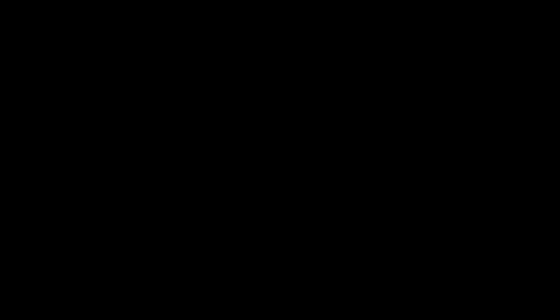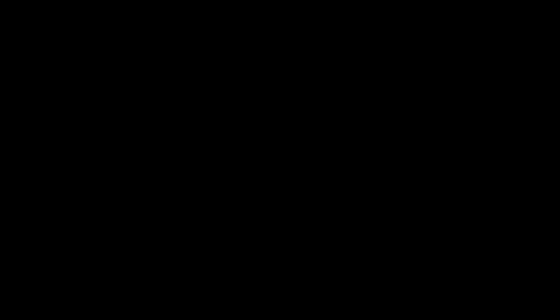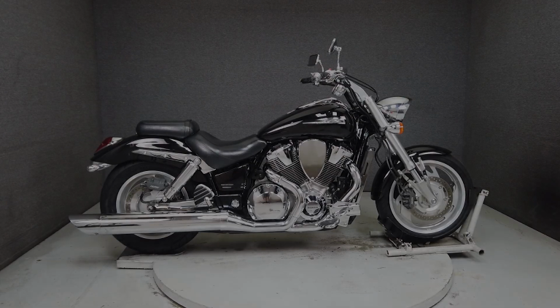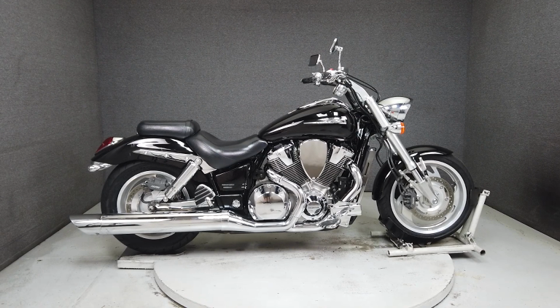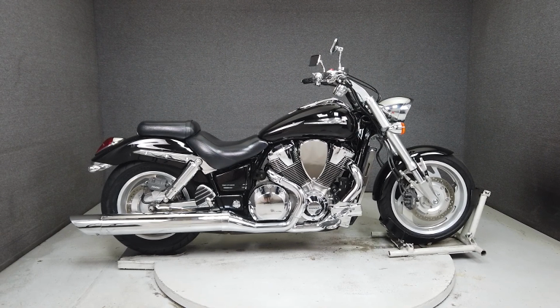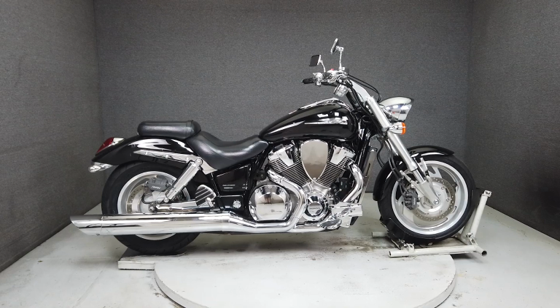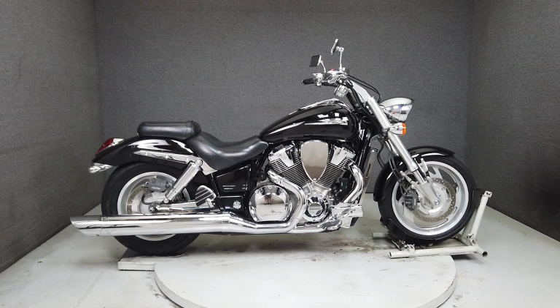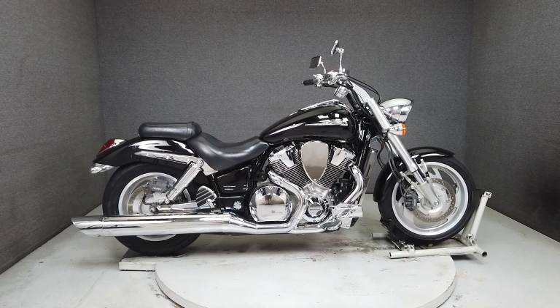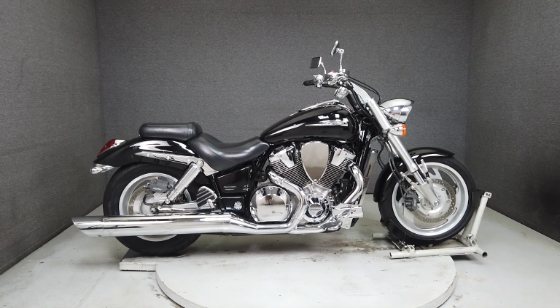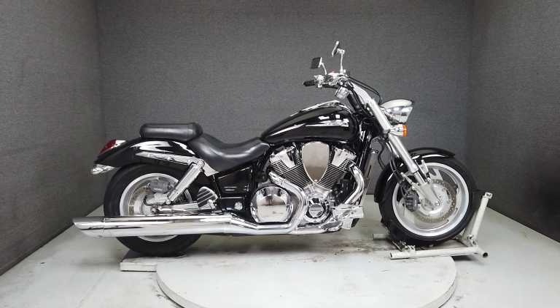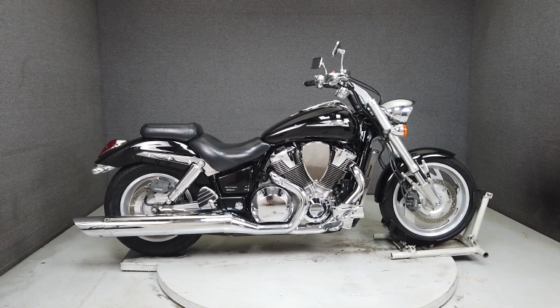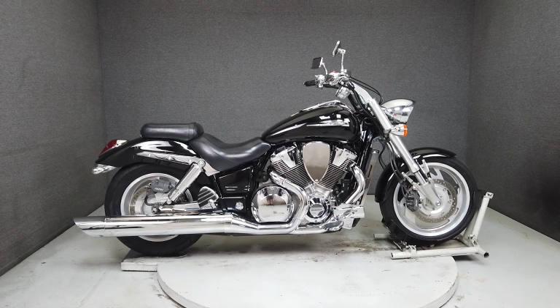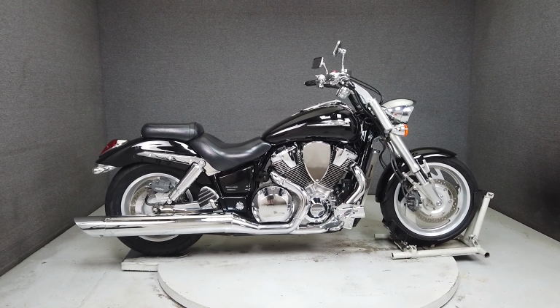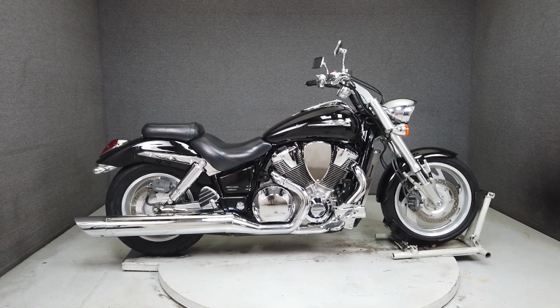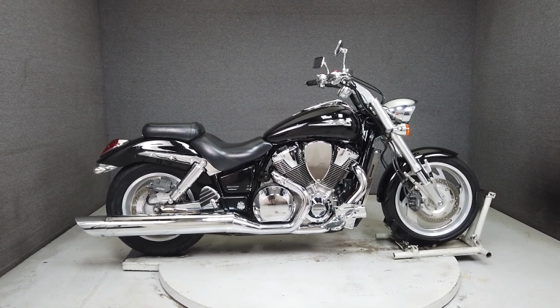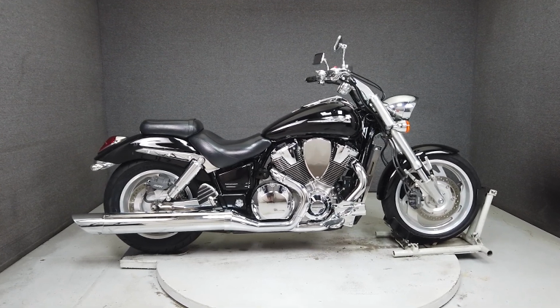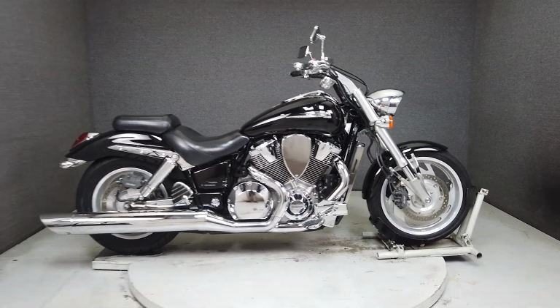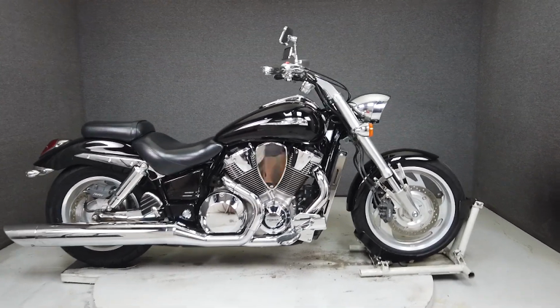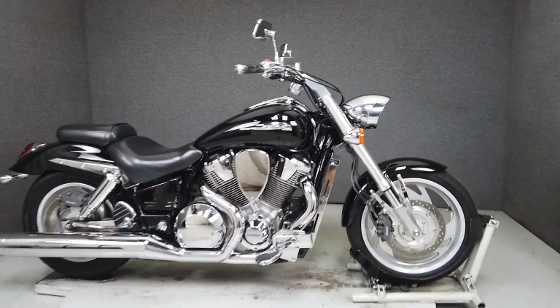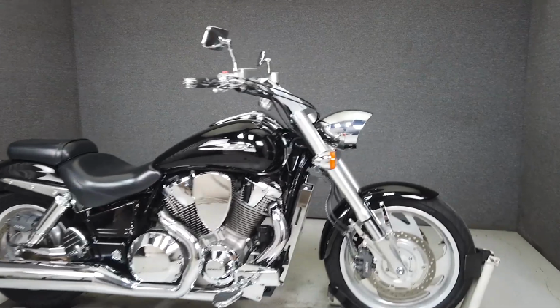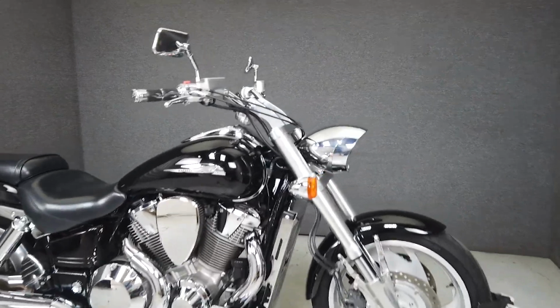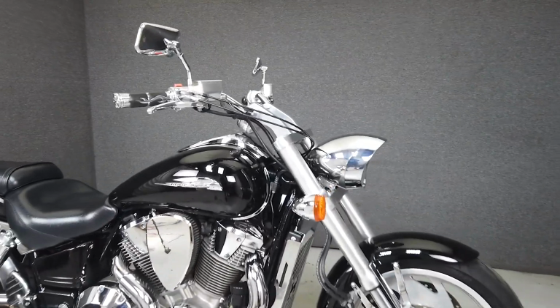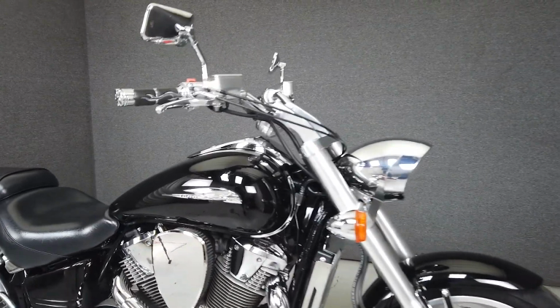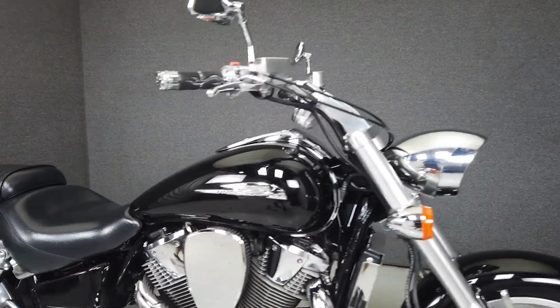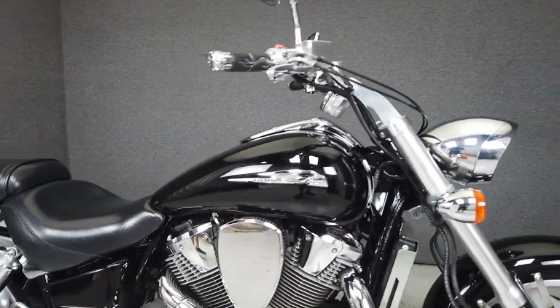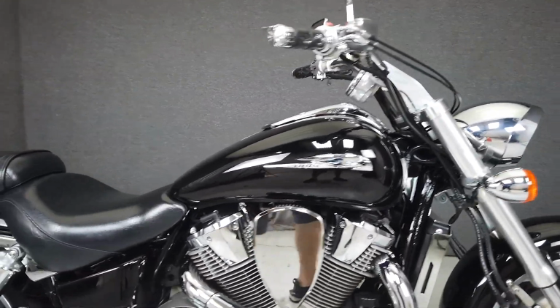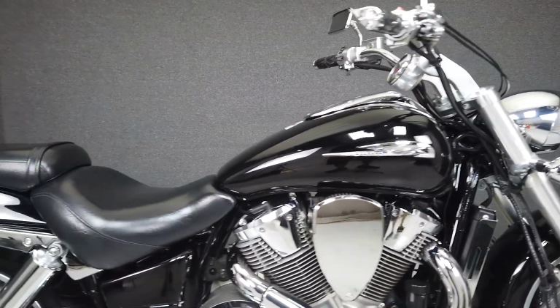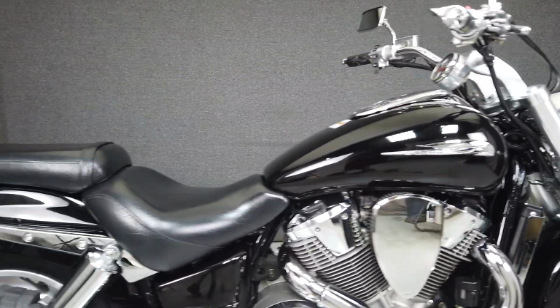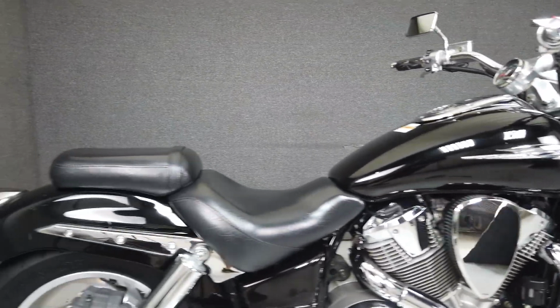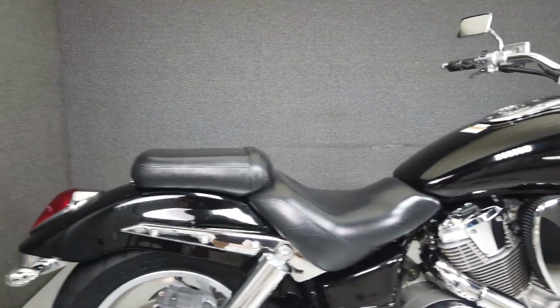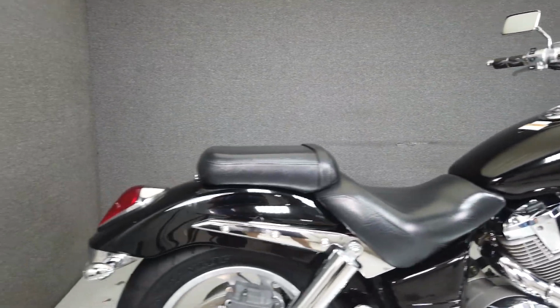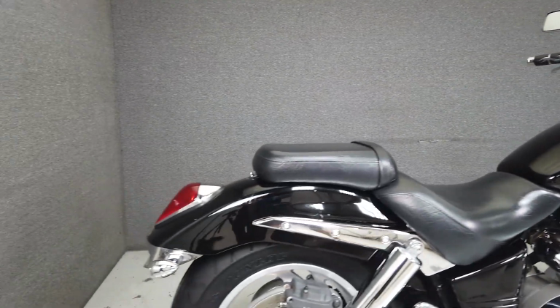Hey everyone, this is Keegan from National Powersports. This 2002 Honda VTX 1800C with 23,988 miles passed a New Hampshire State inspection and runs well.